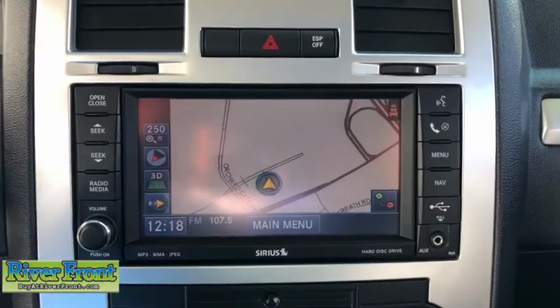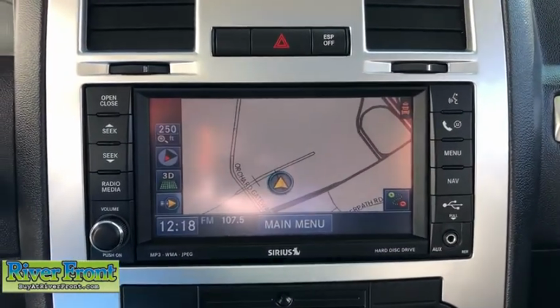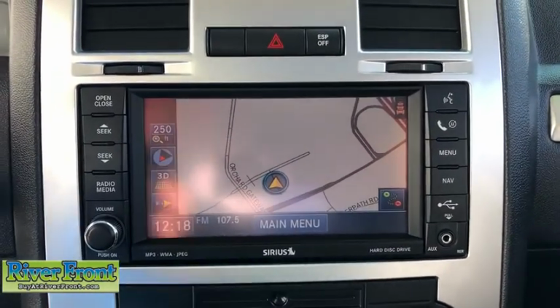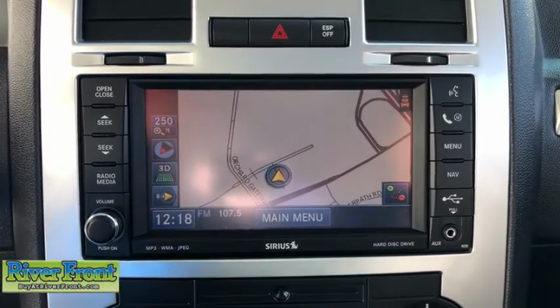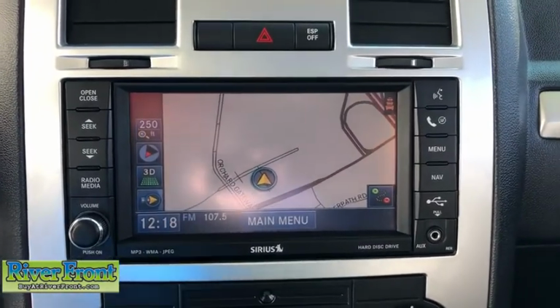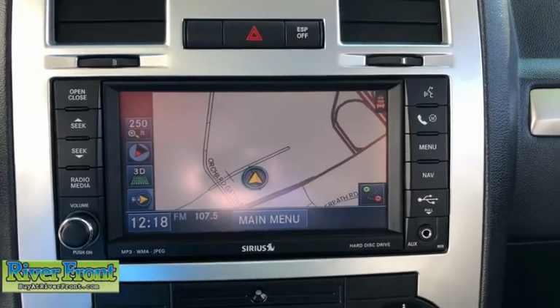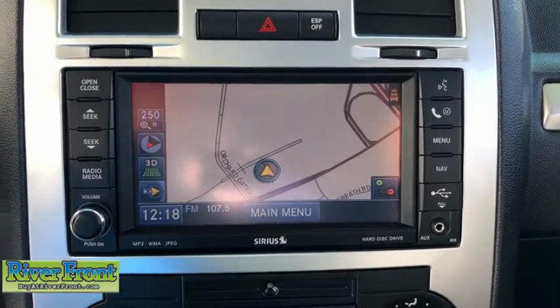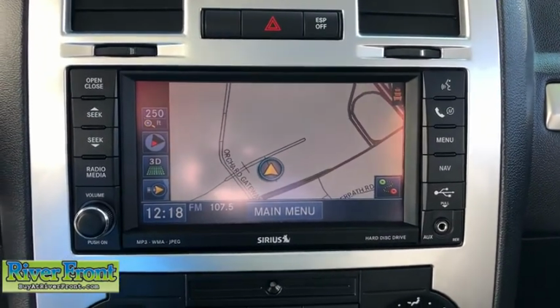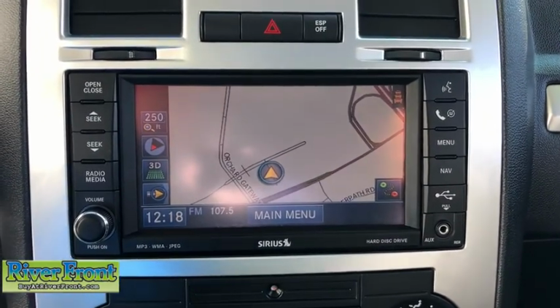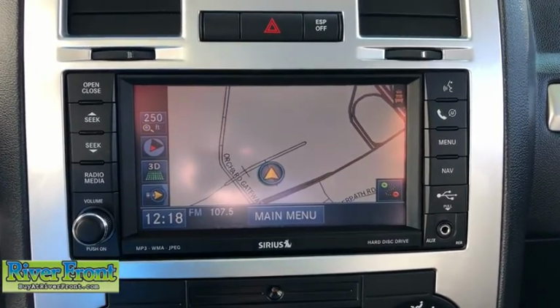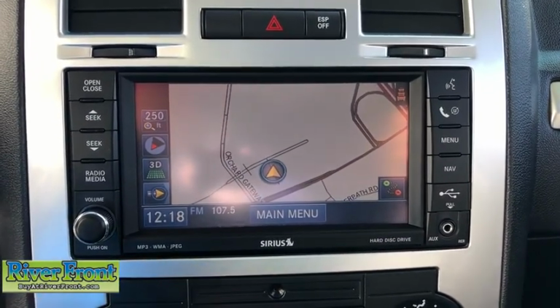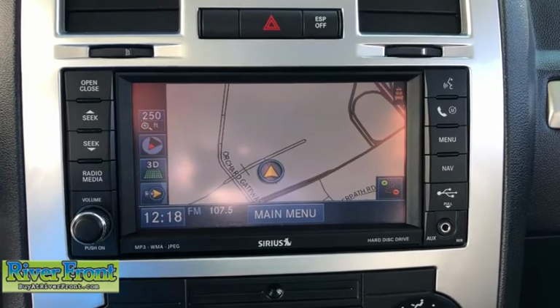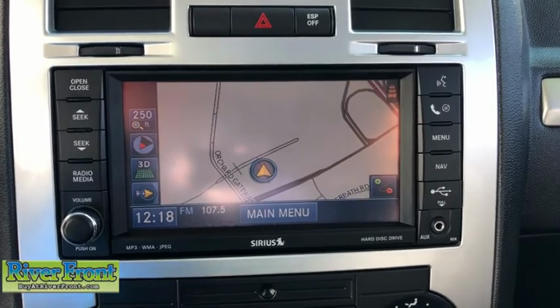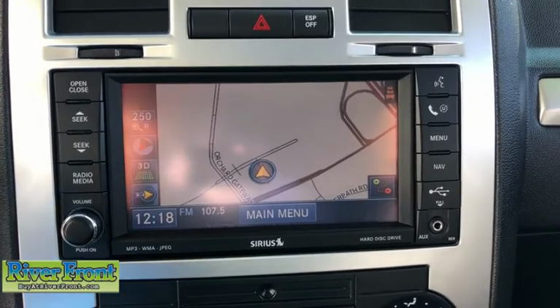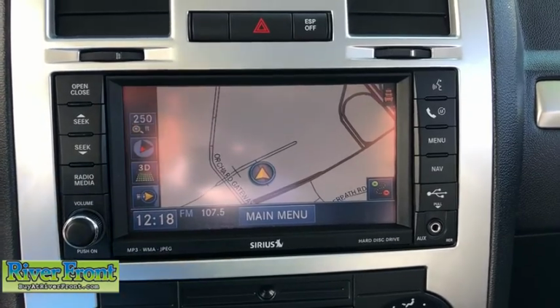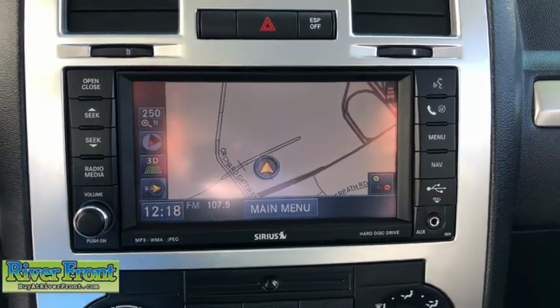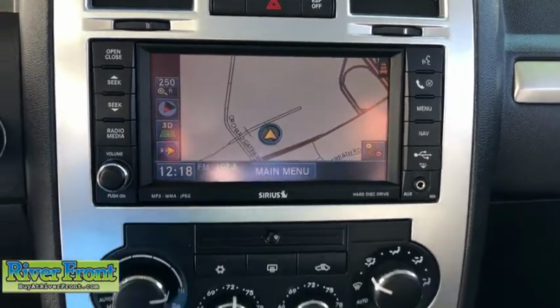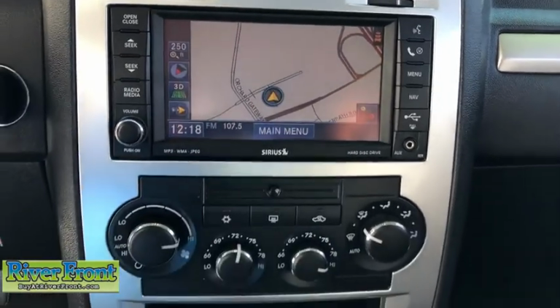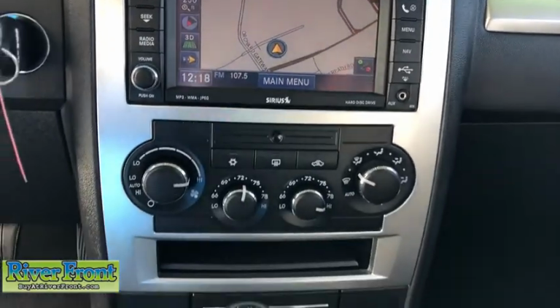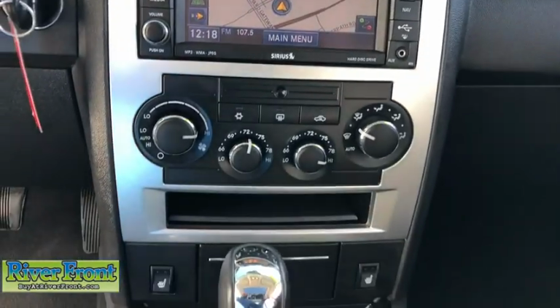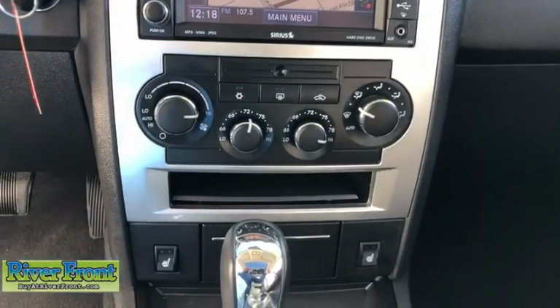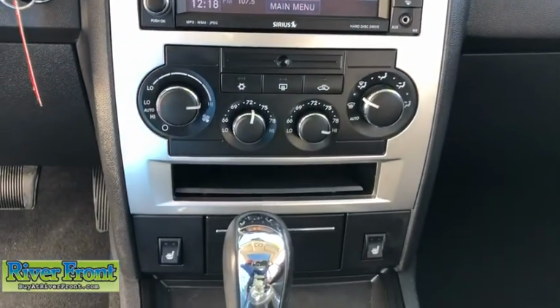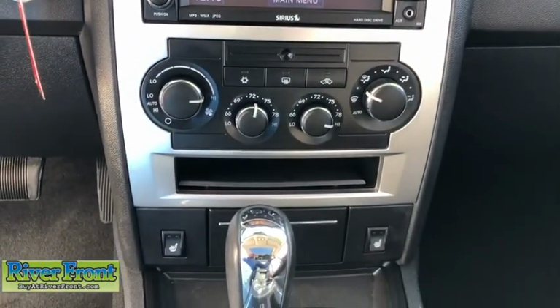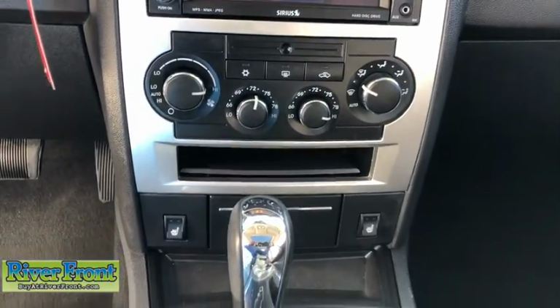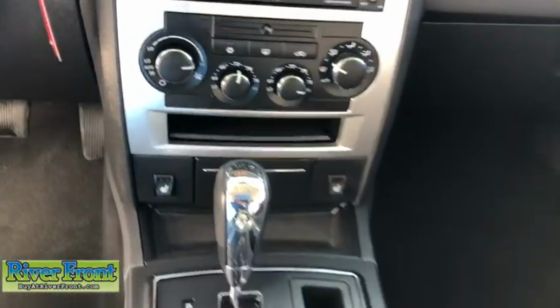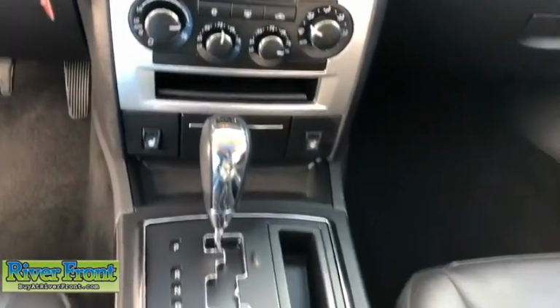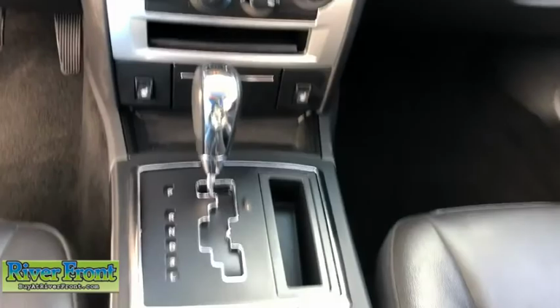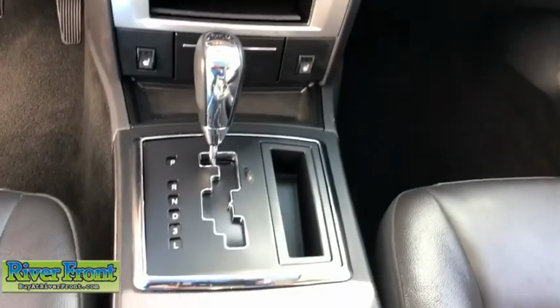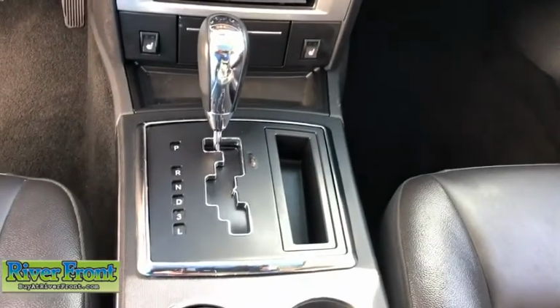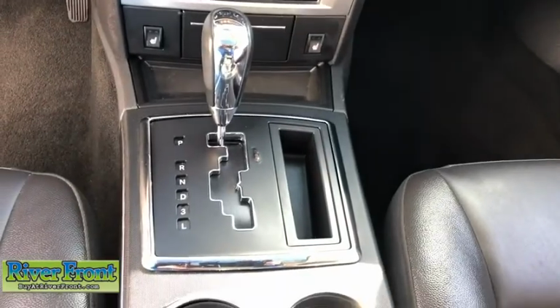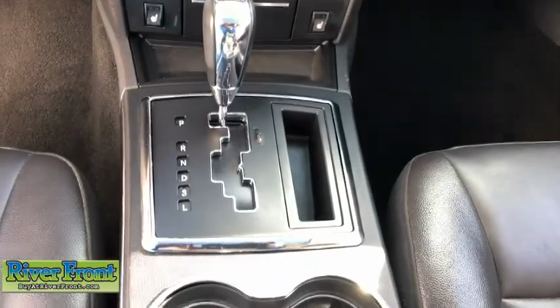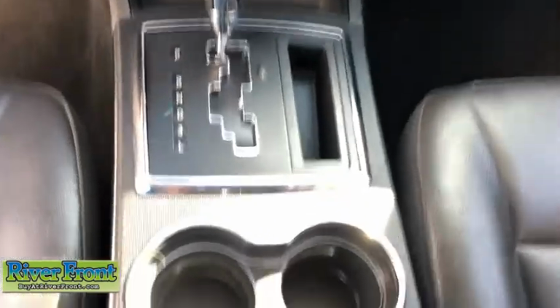Rear window defroster, CD player, power windows, electronic stability control, remote keyless entry, Sirius satellite radio, brake assist, leather seats, tachometer.